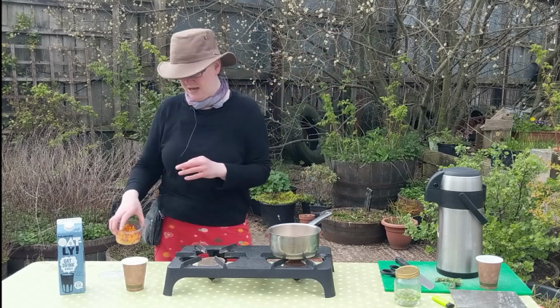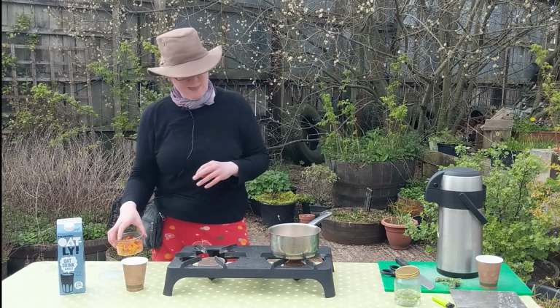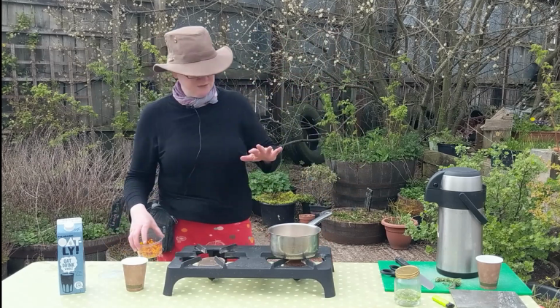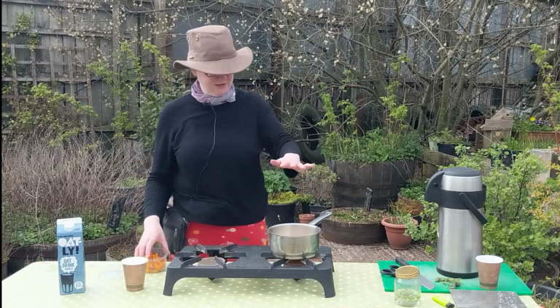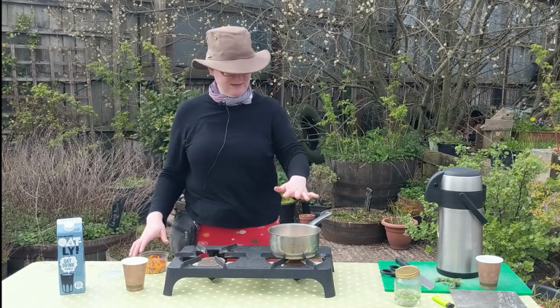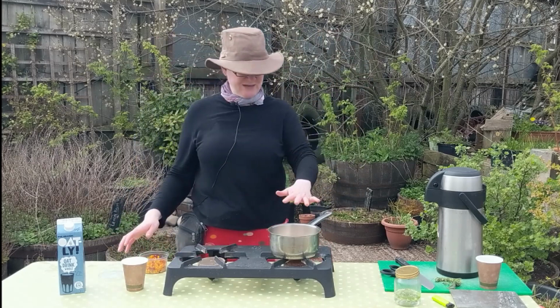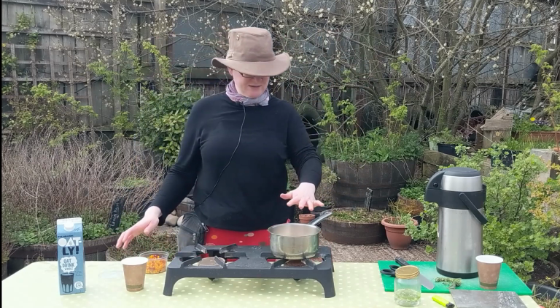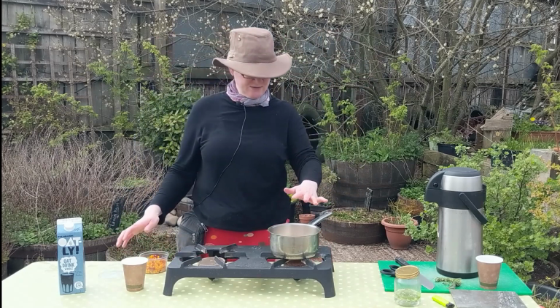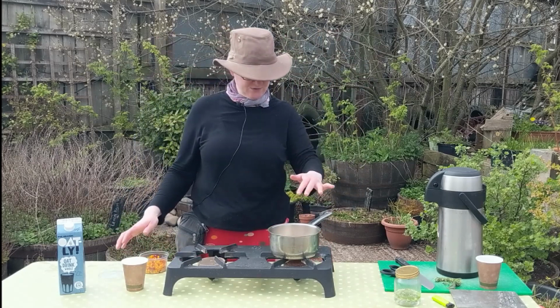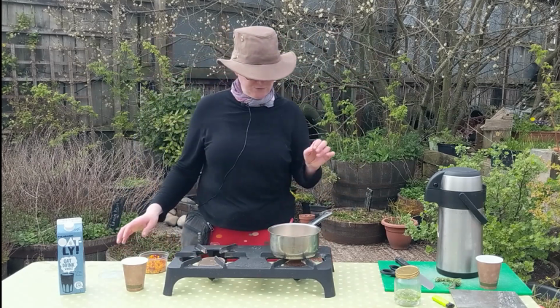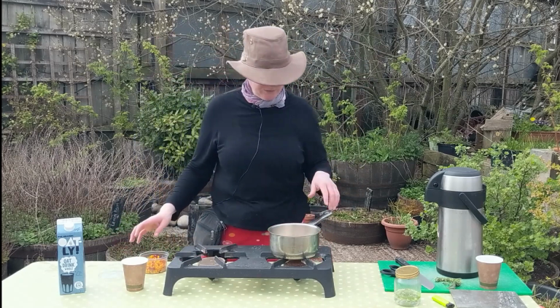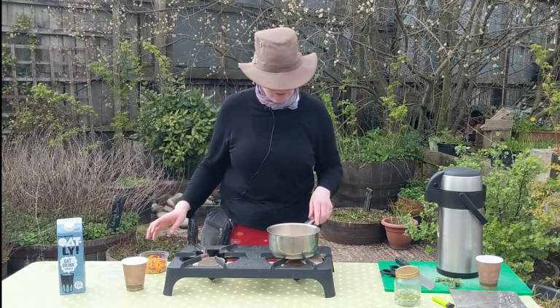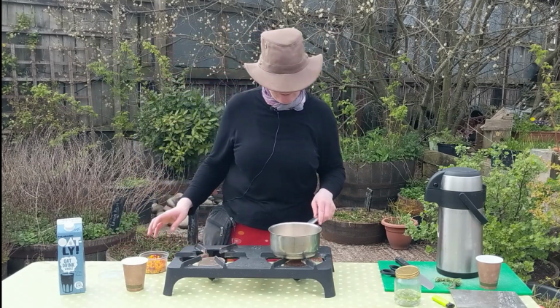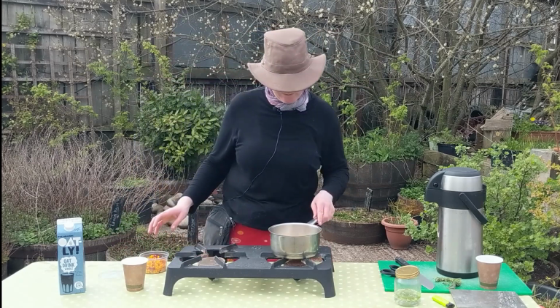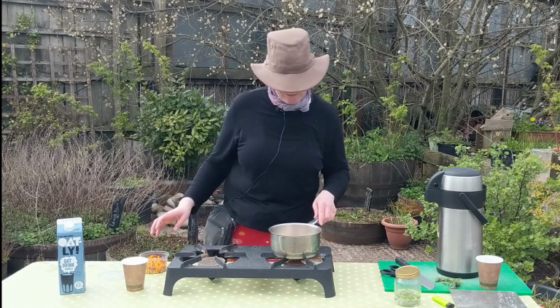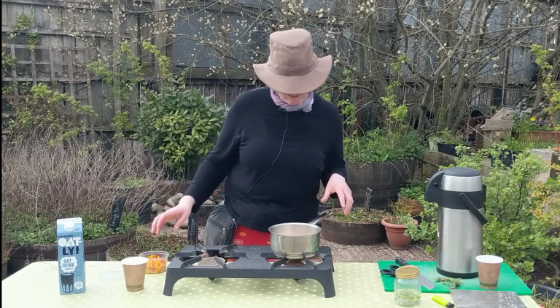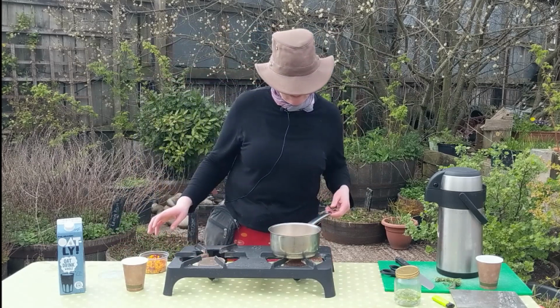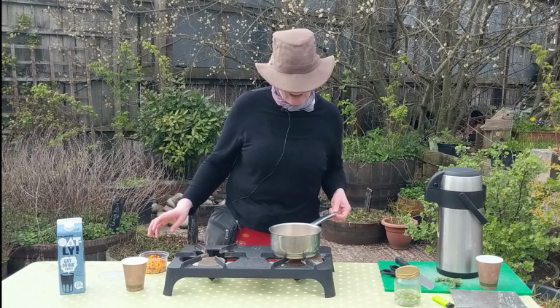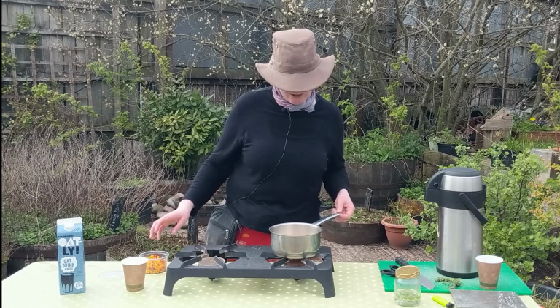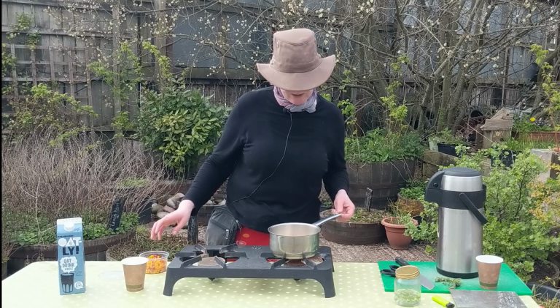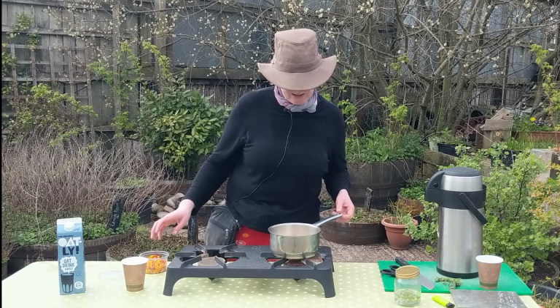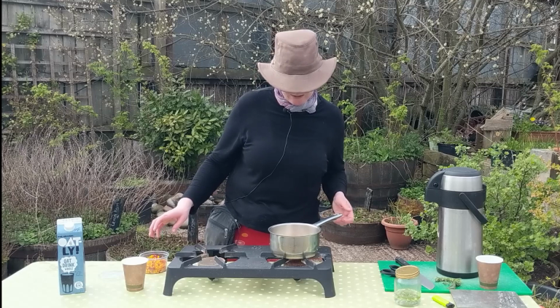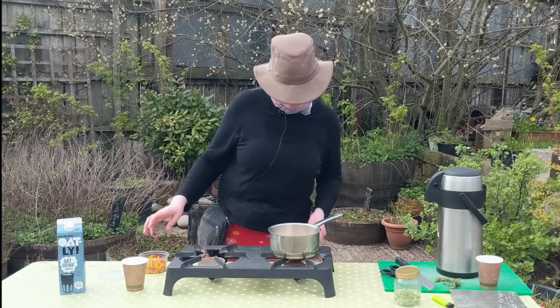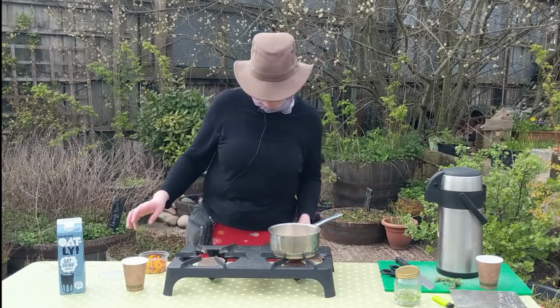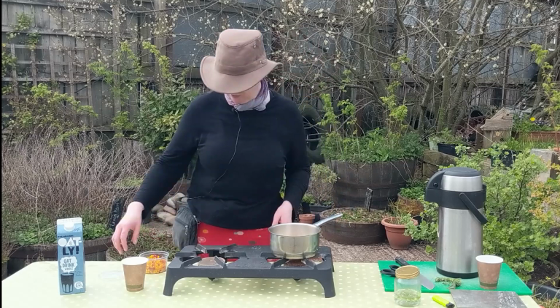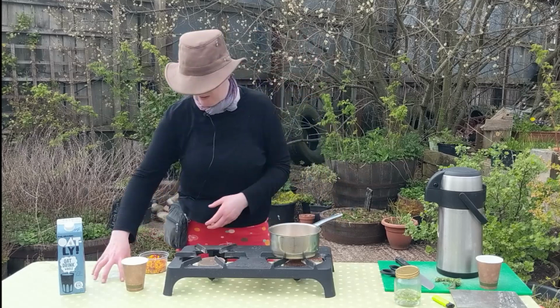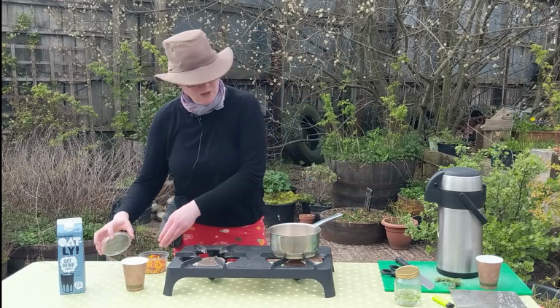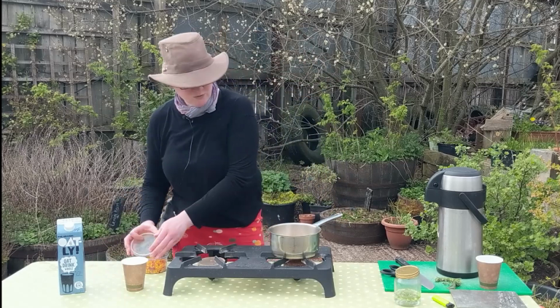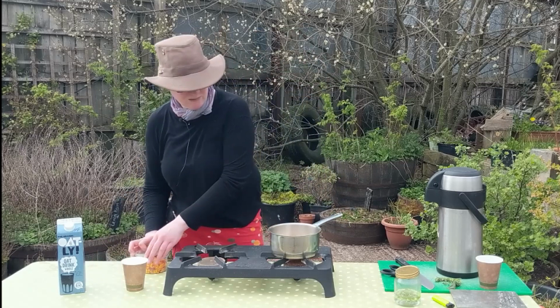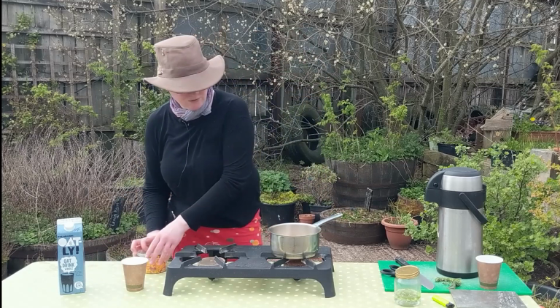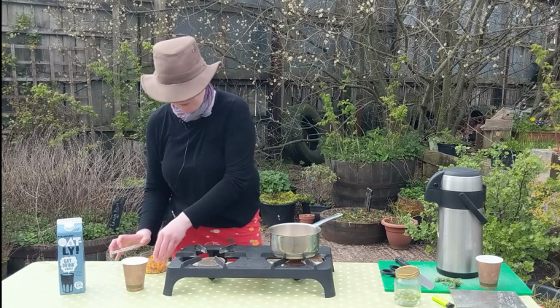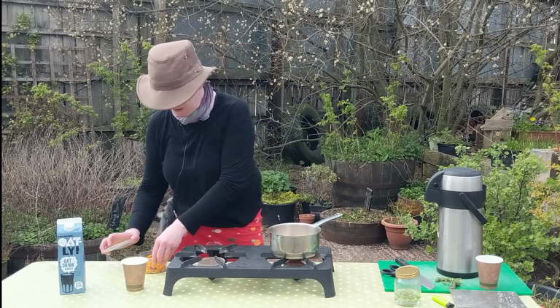I'm going to leave that to infuse for a little while and give it a stir now and again, because I don't want to burn the milk. We're going to keep that going for five to ten minutes.